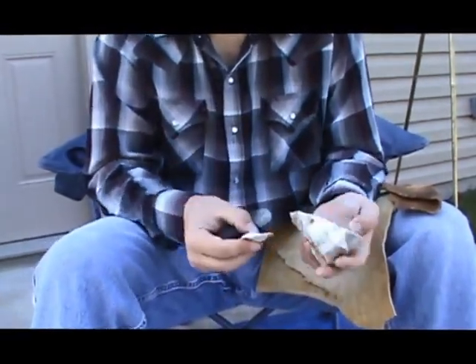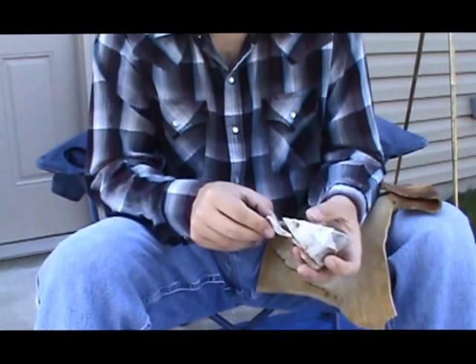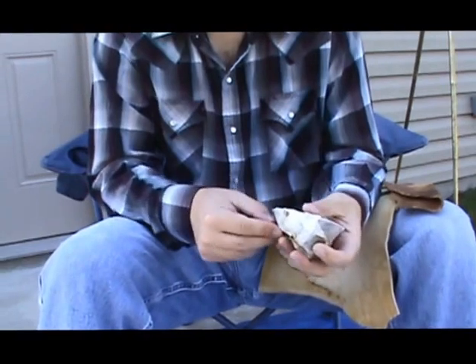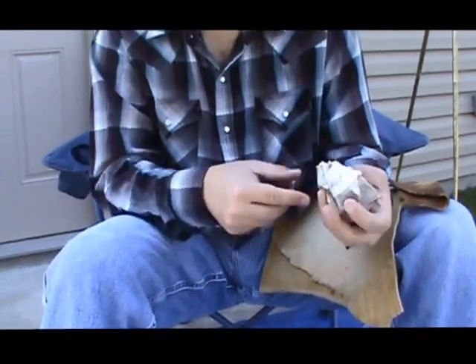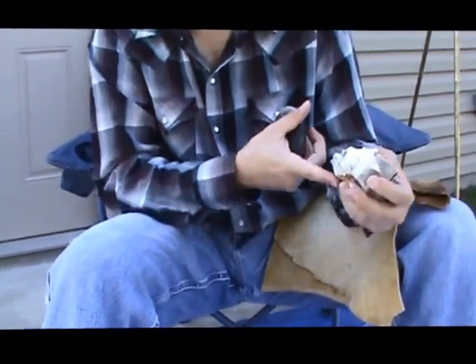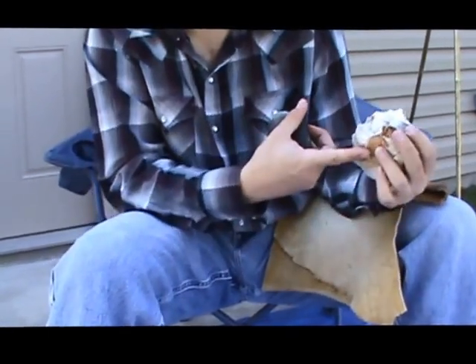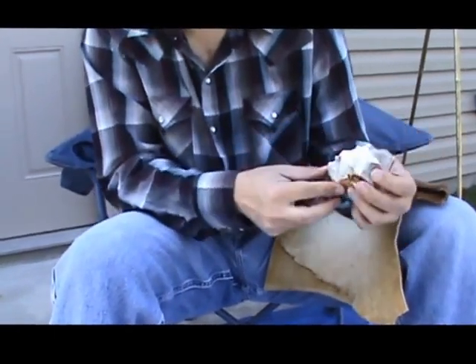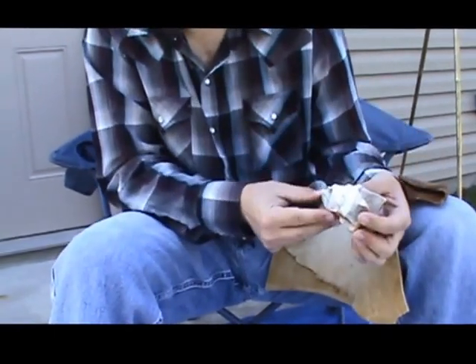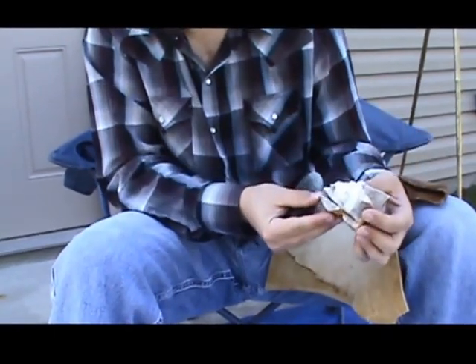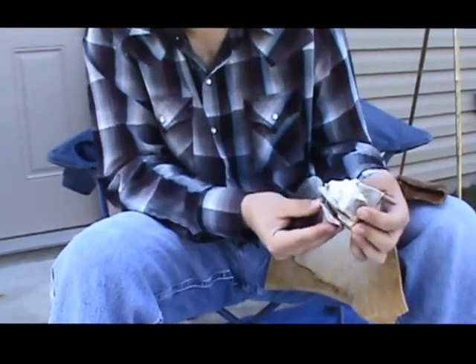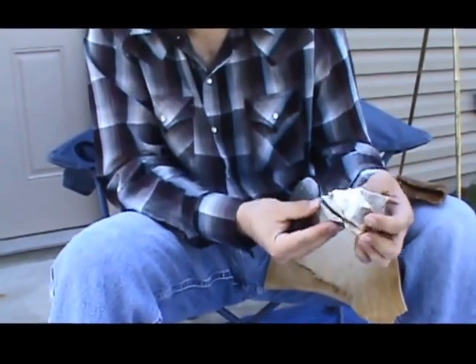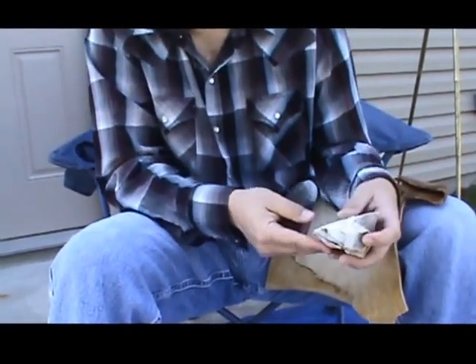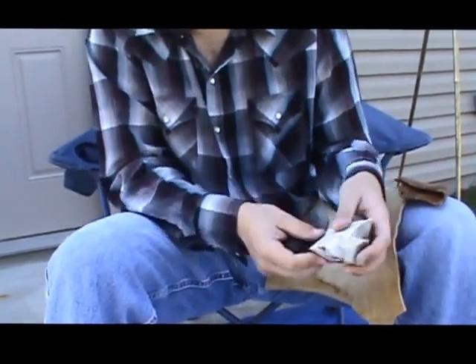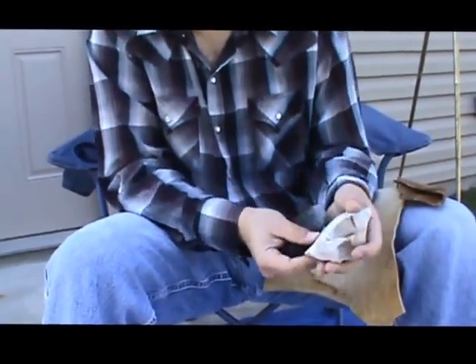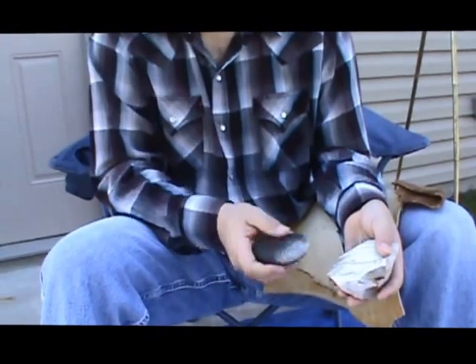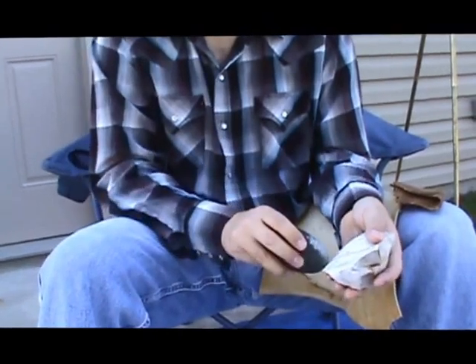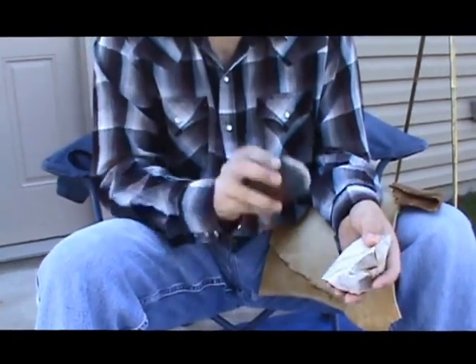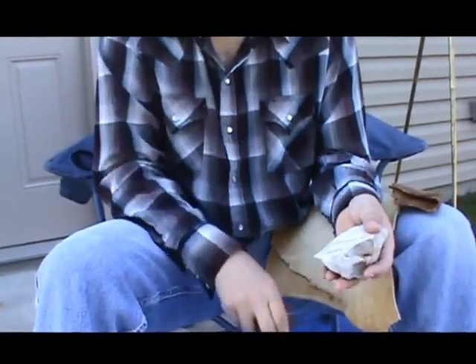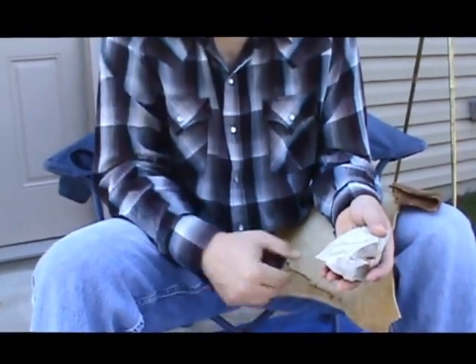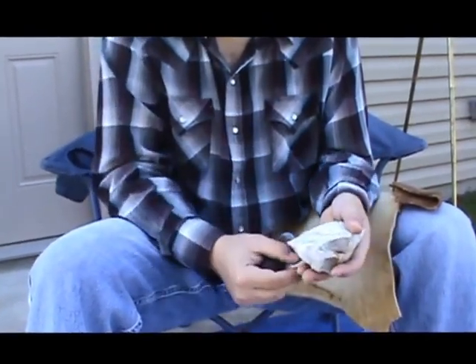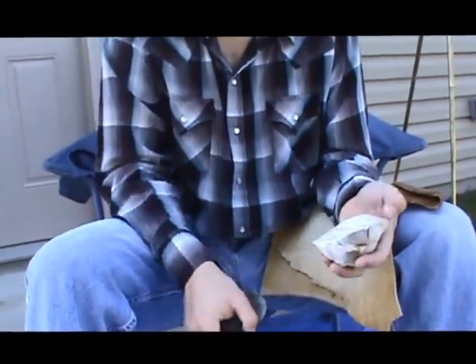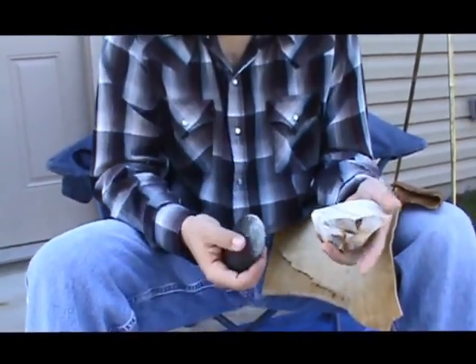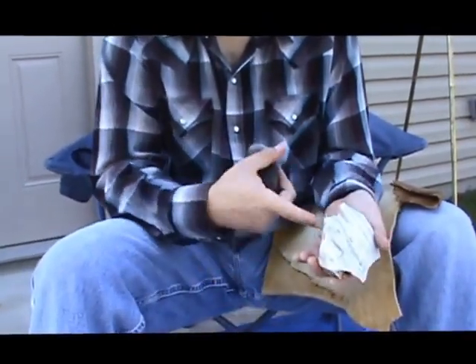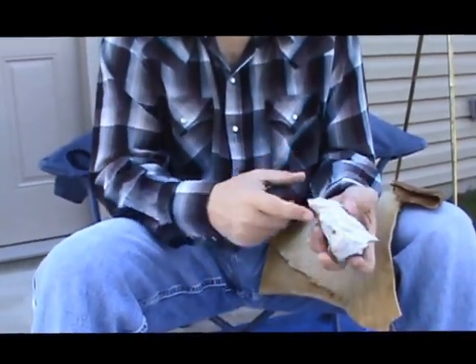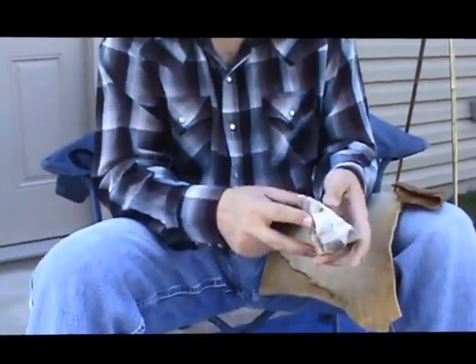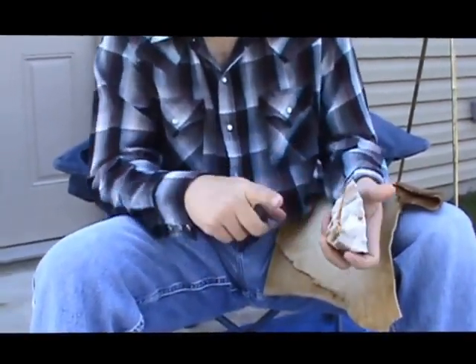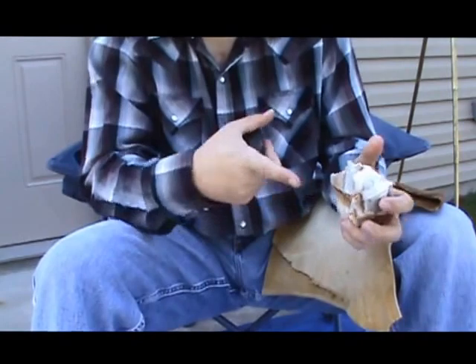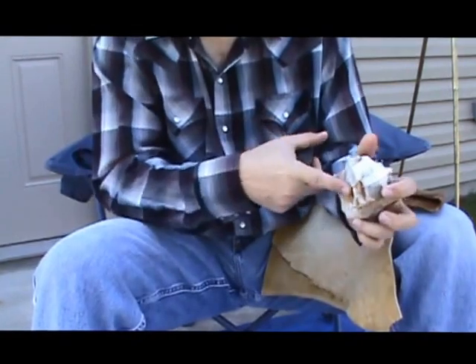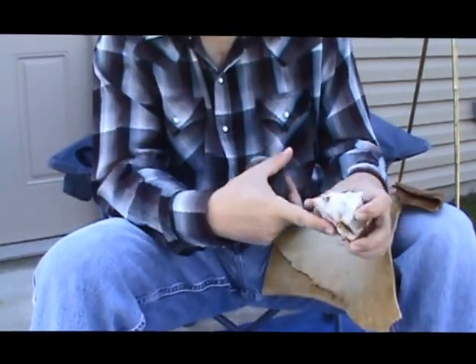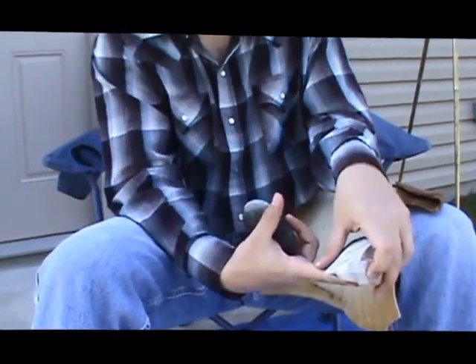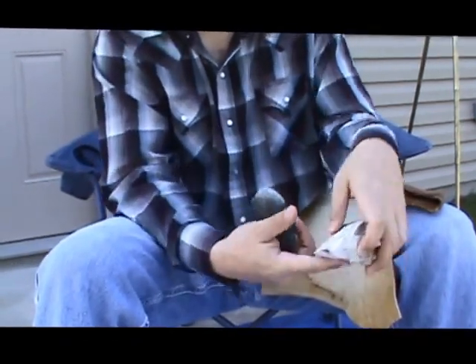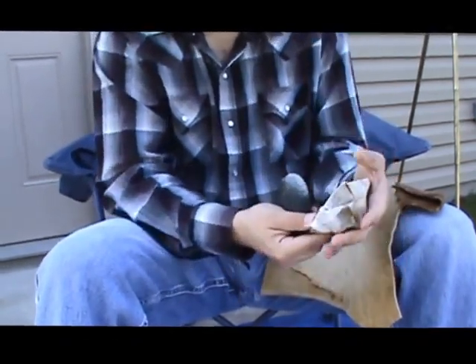You'll see the flake is going to come off and slide off that way. You're going to hit it right here to get a clean flake. Just keep looking for the angle between this surface and this surface right there.